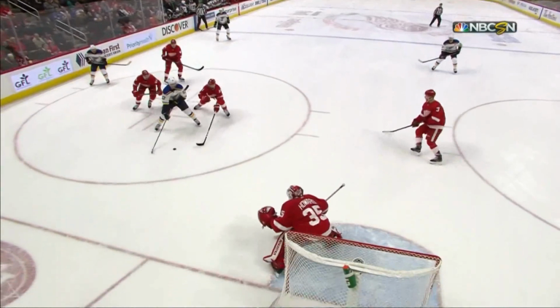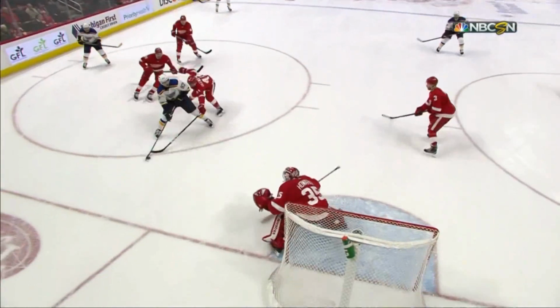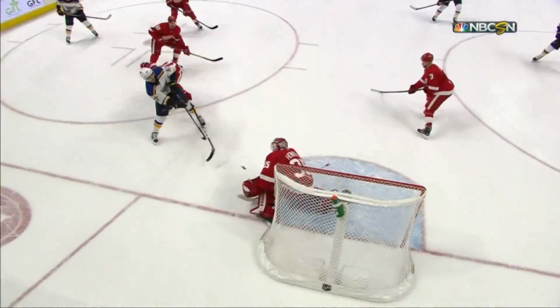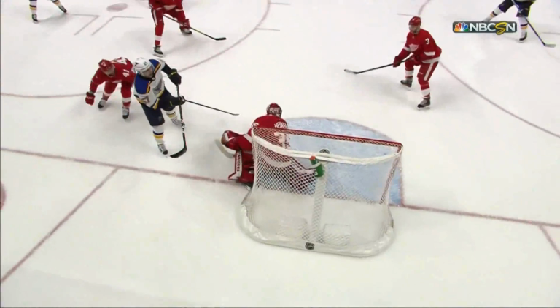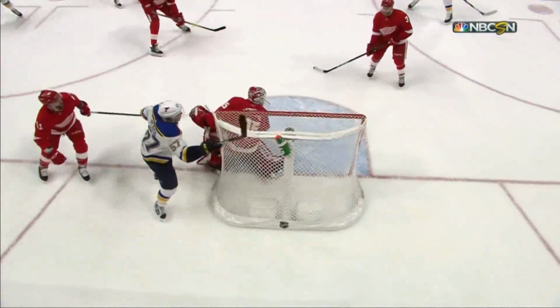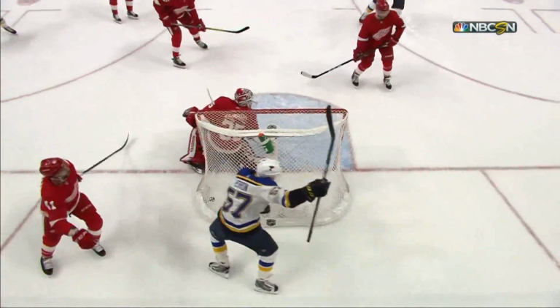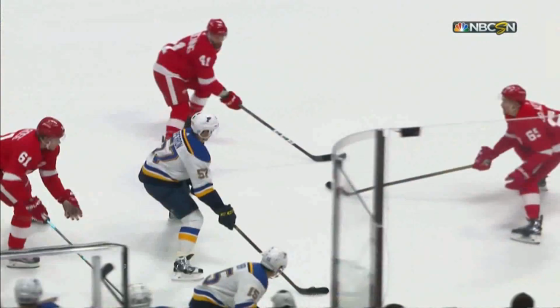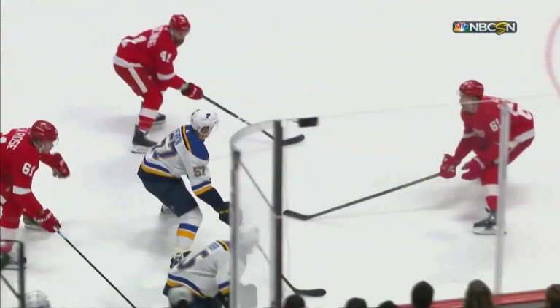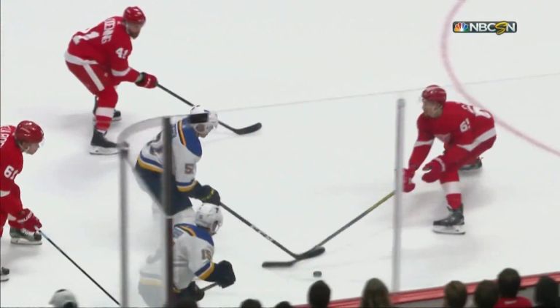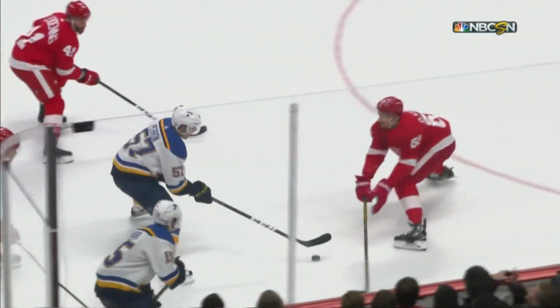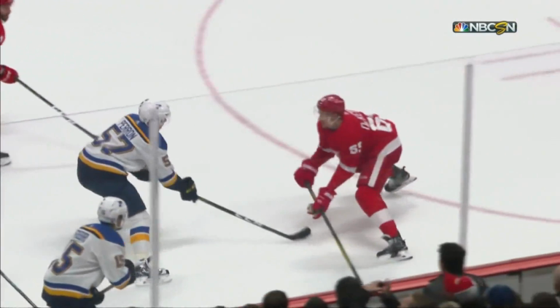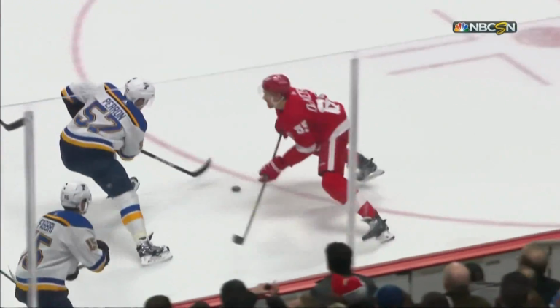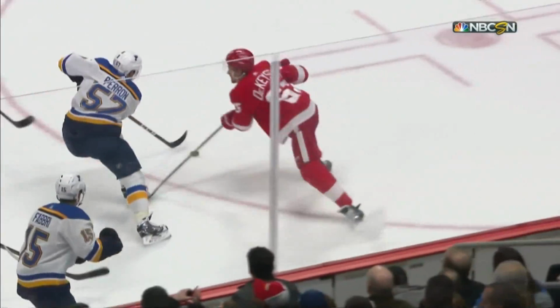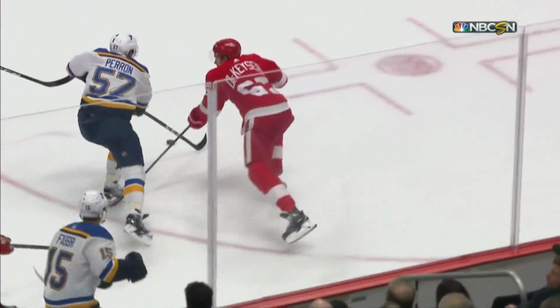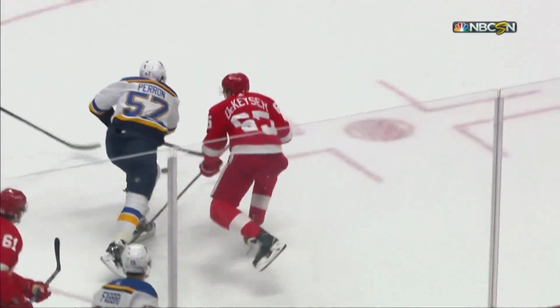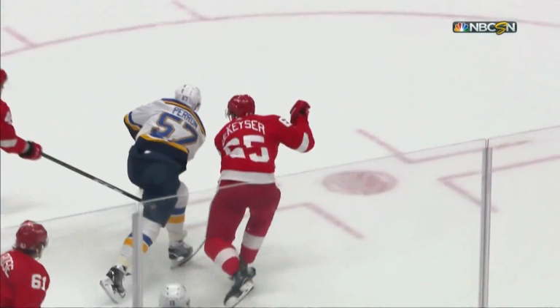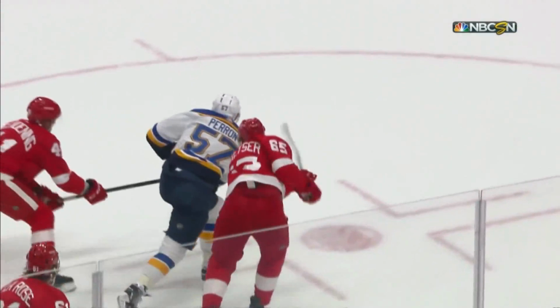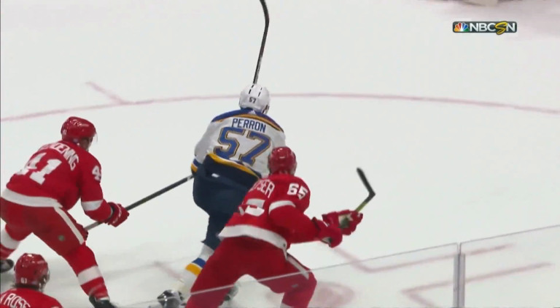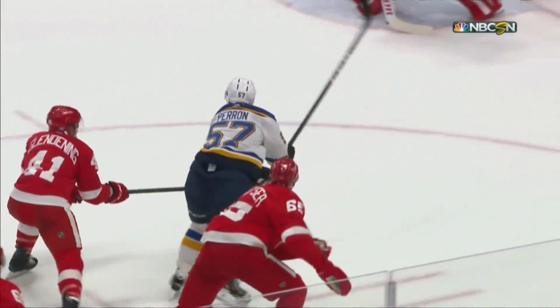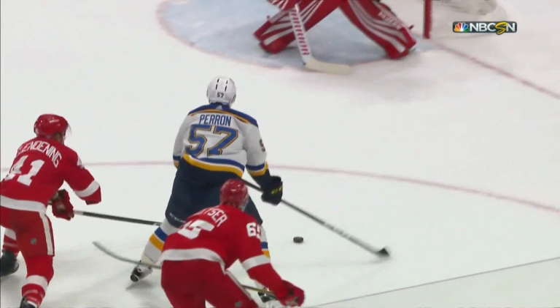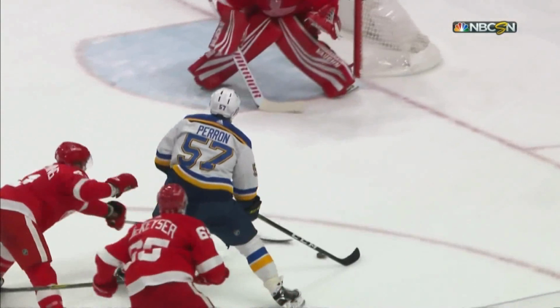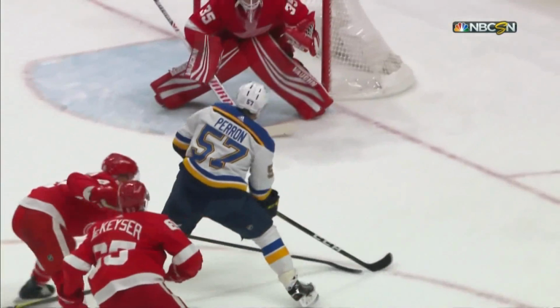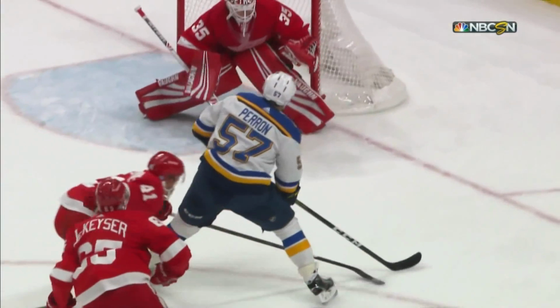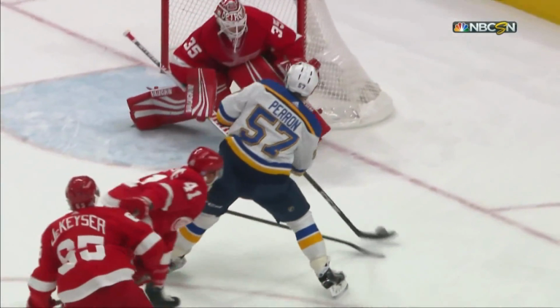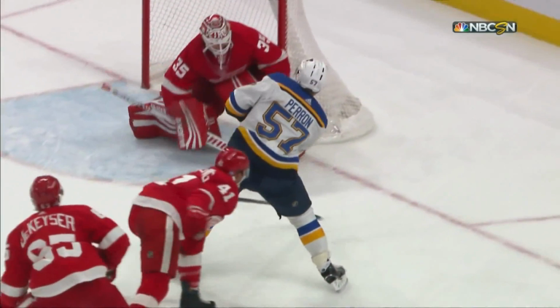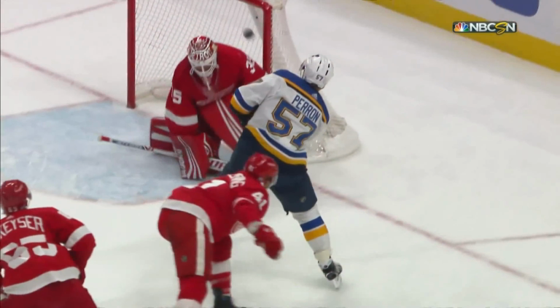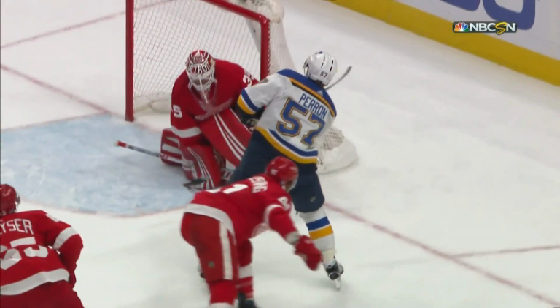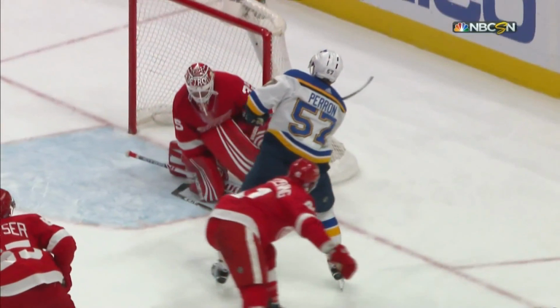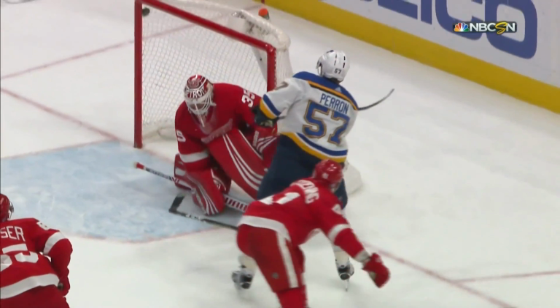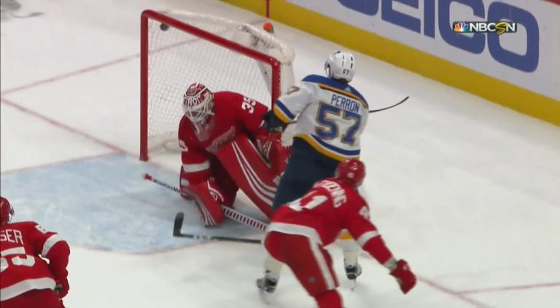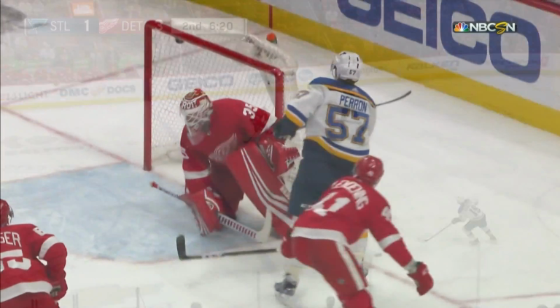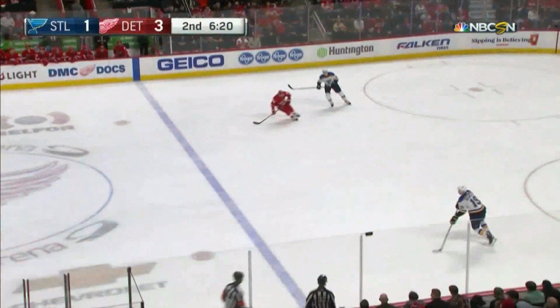There is not a lot of room. David Perron just sneaks it in short side on Jimmy Howard.